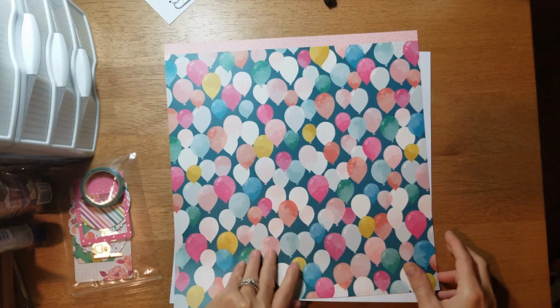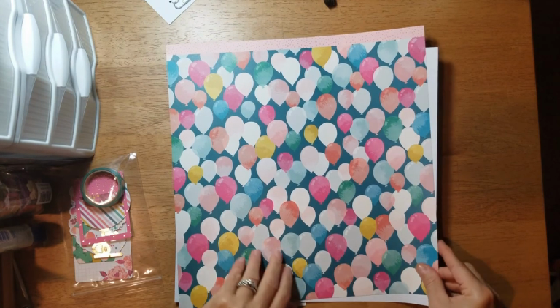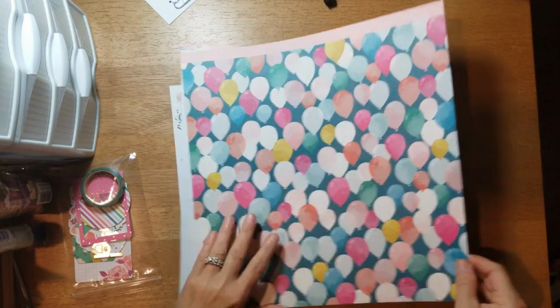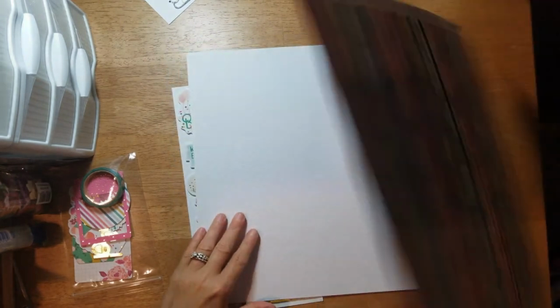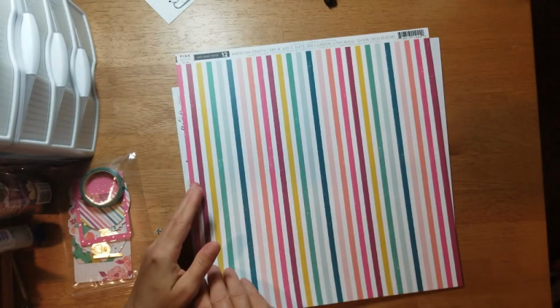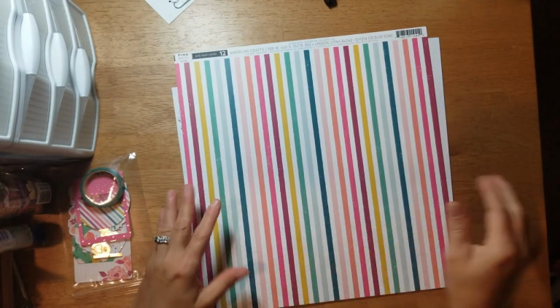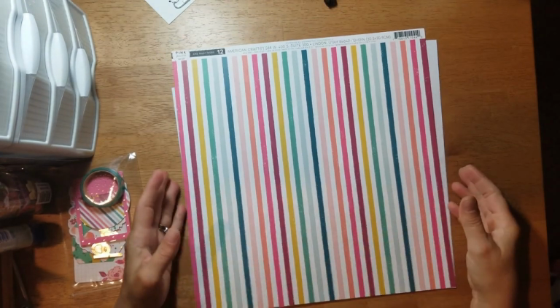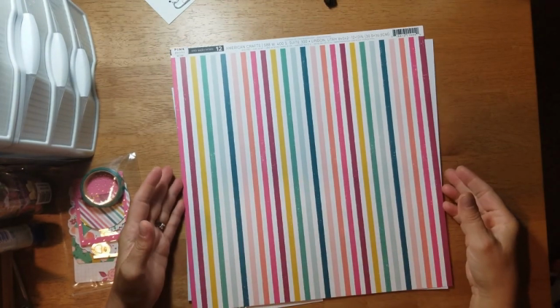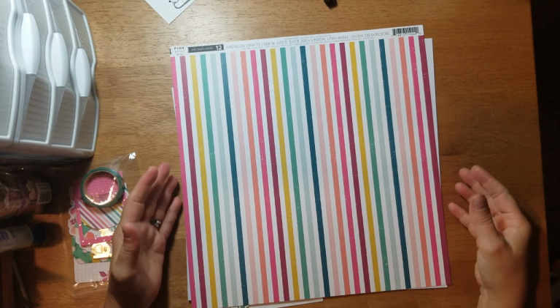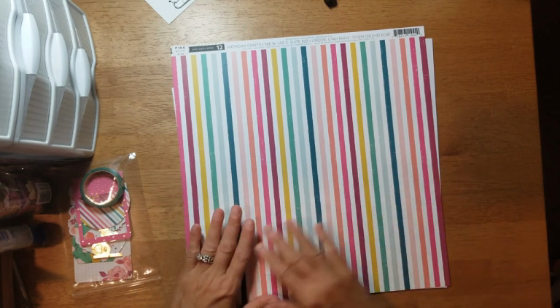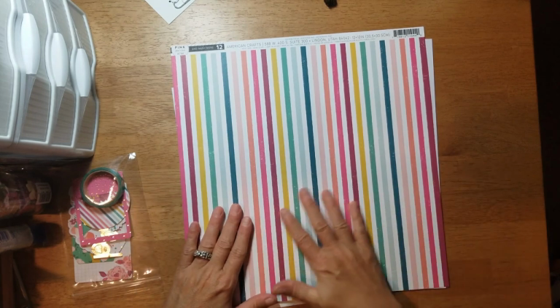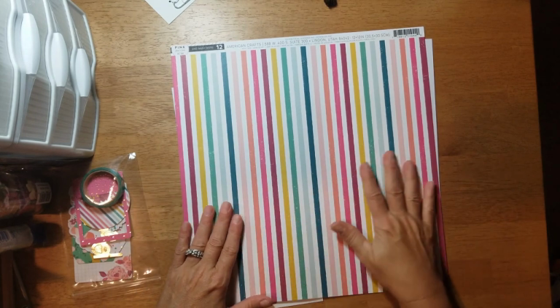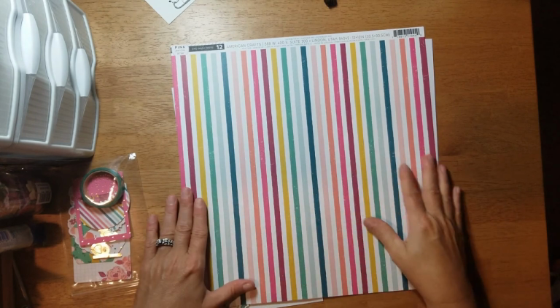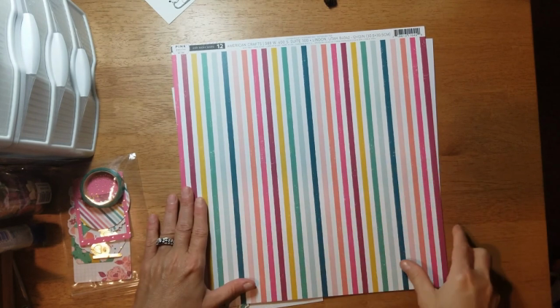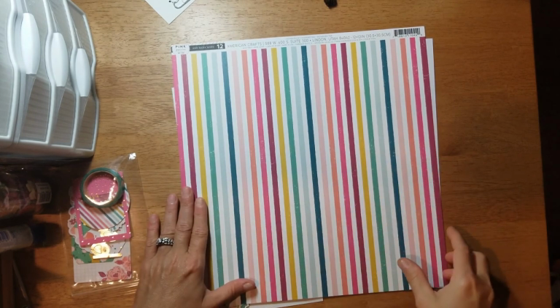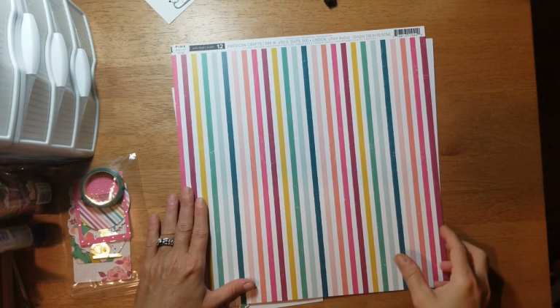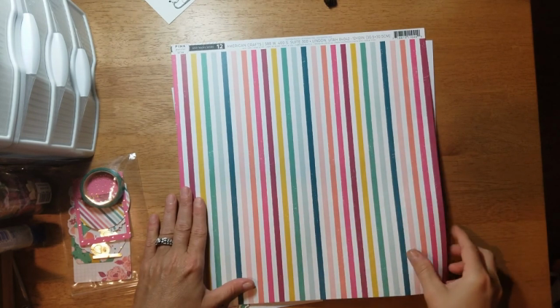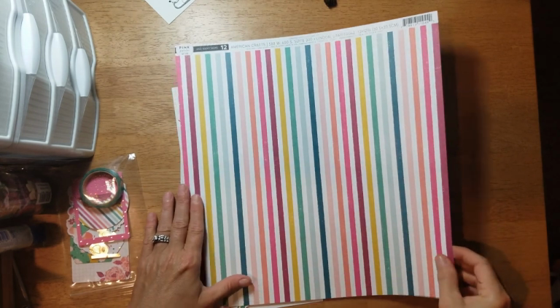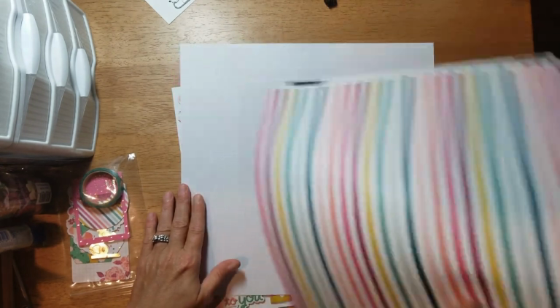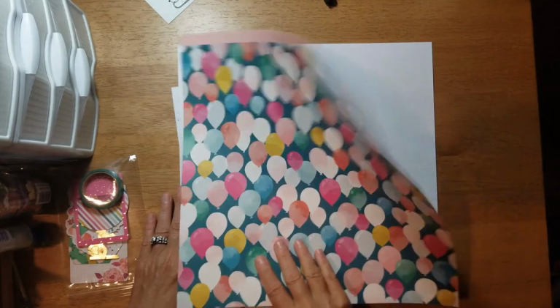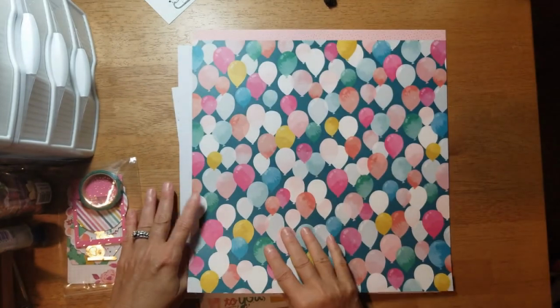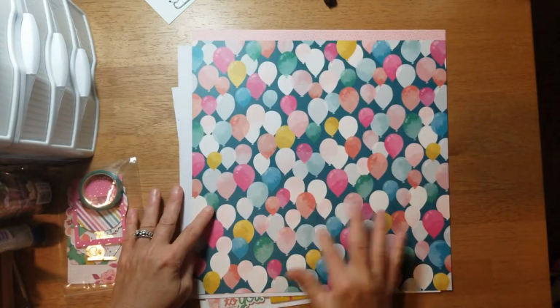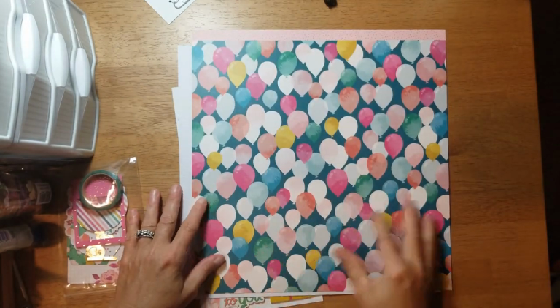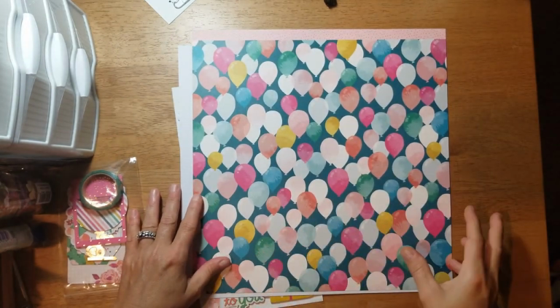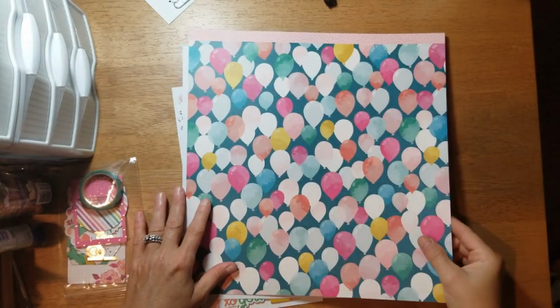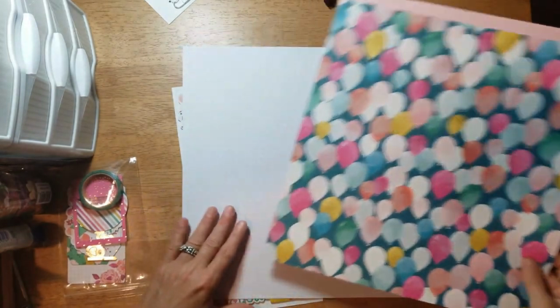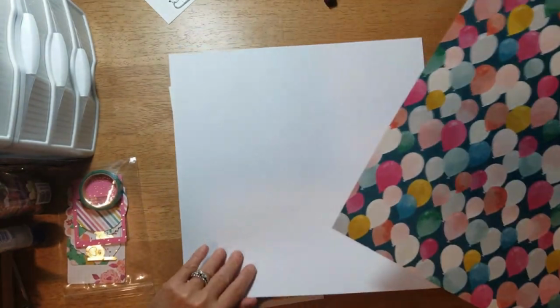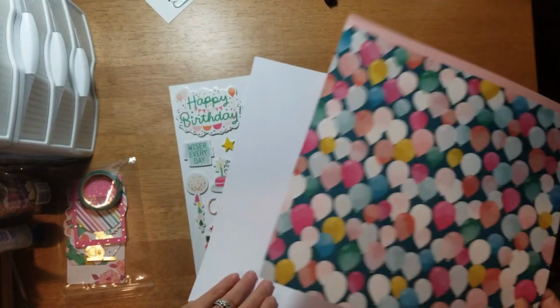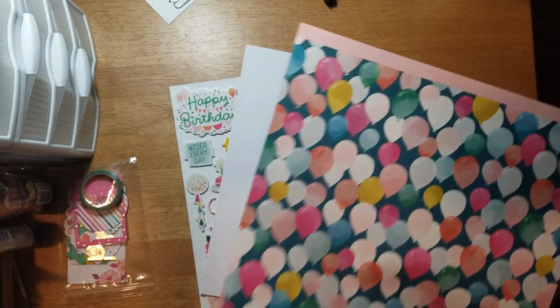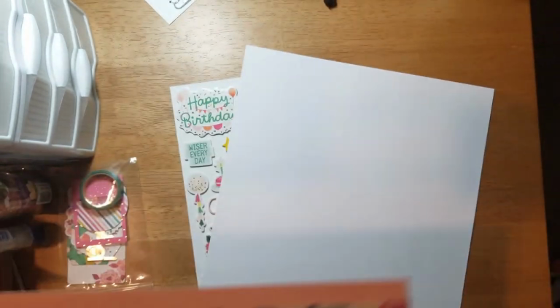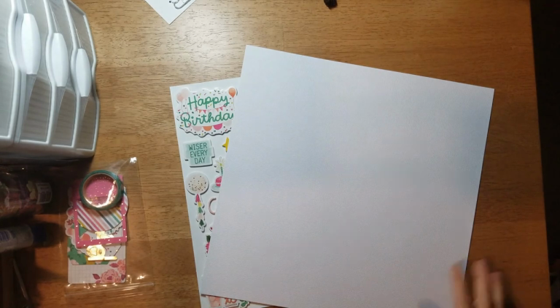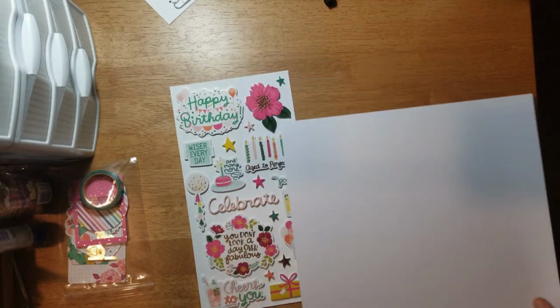Then this sheet is called 'Number 12' and you get this beautiful stripe, and the B-side has balloons. Then you get two pieces of white cardstock.